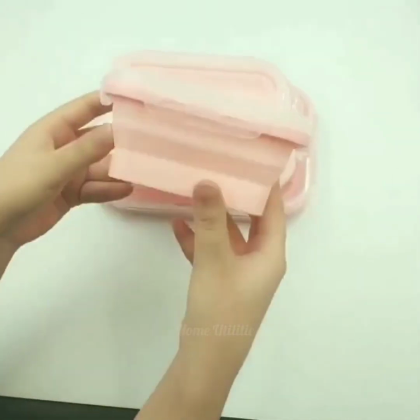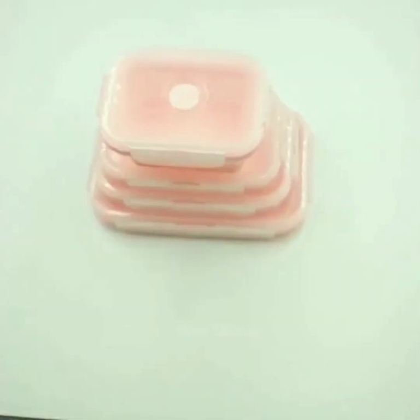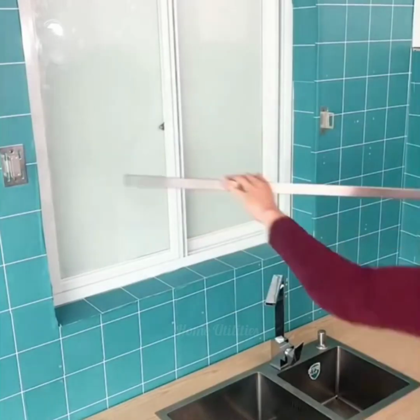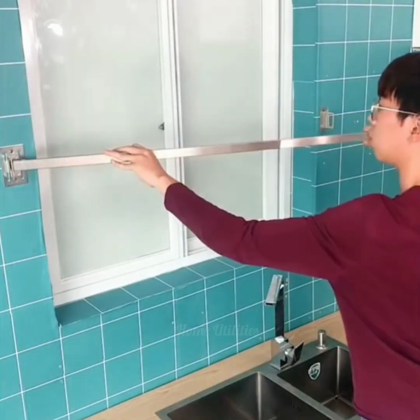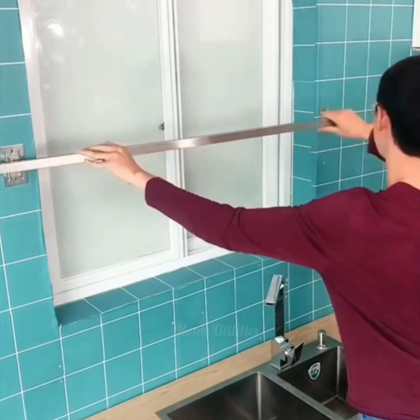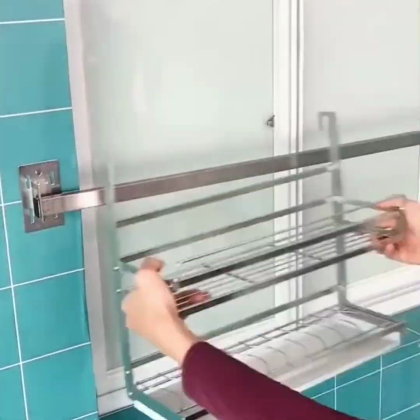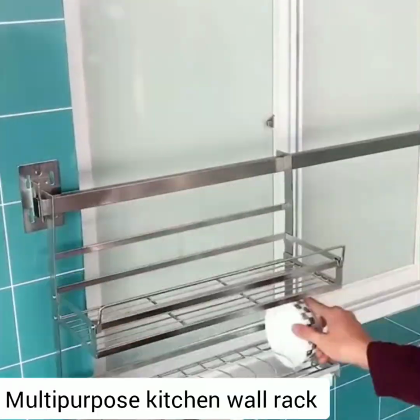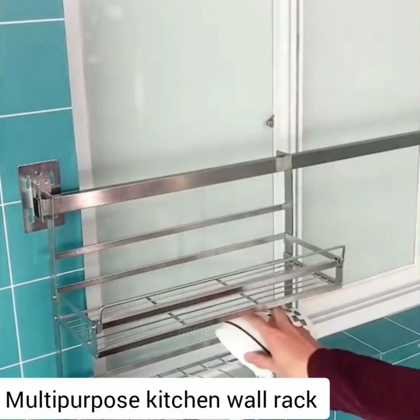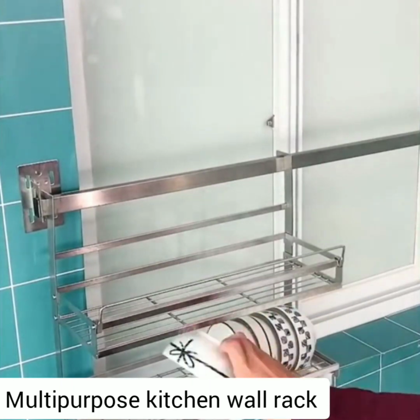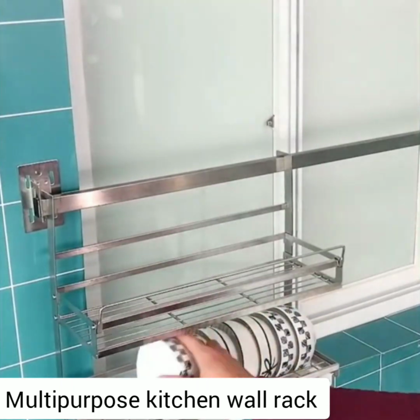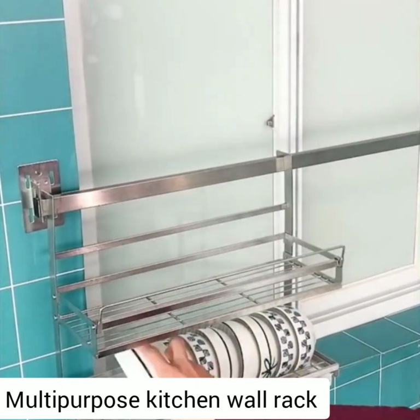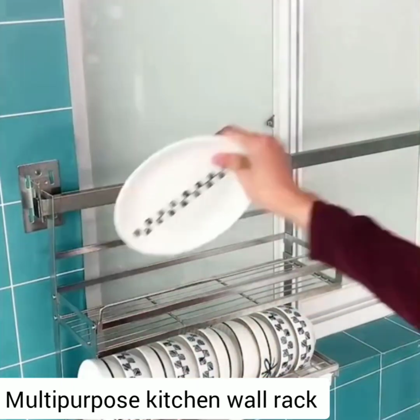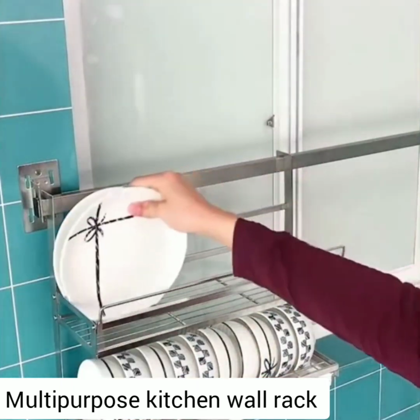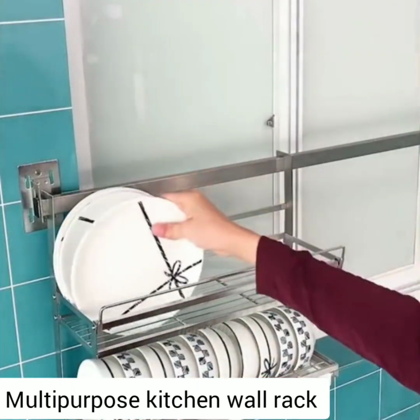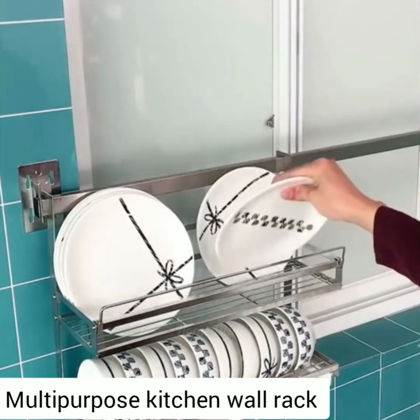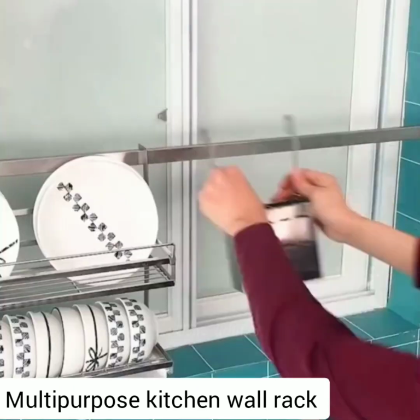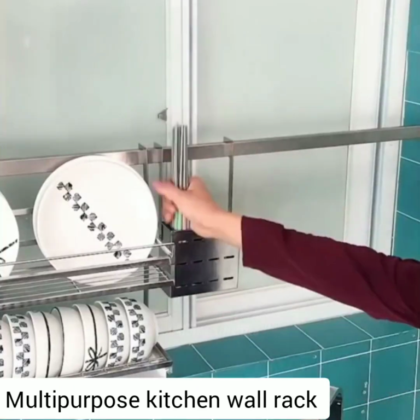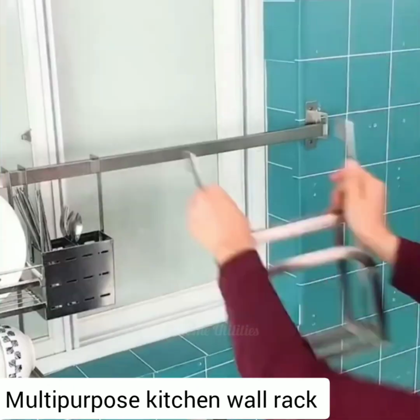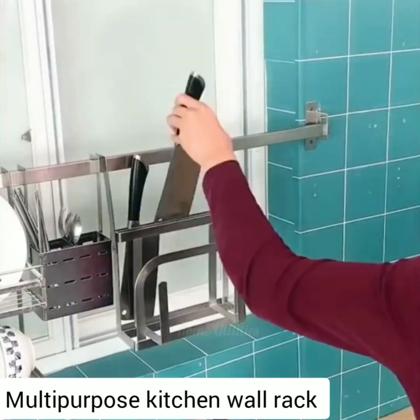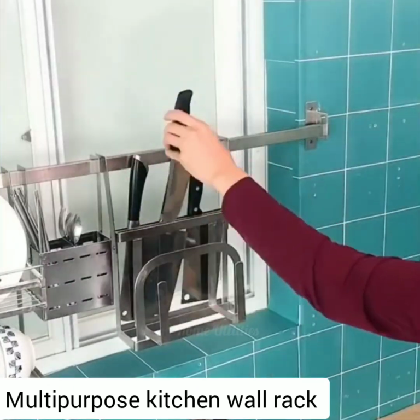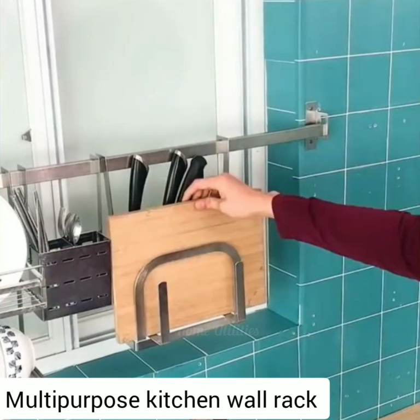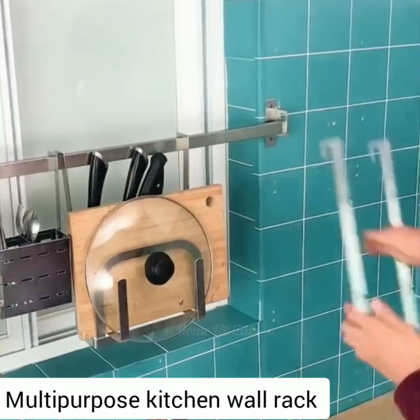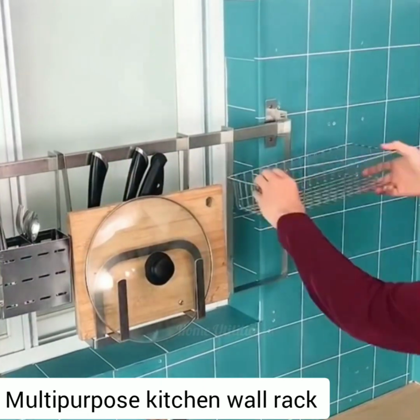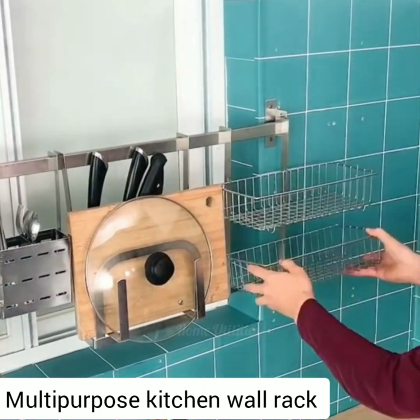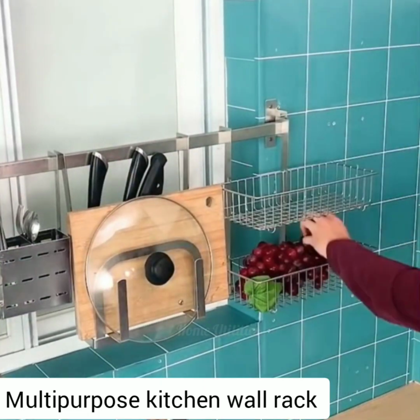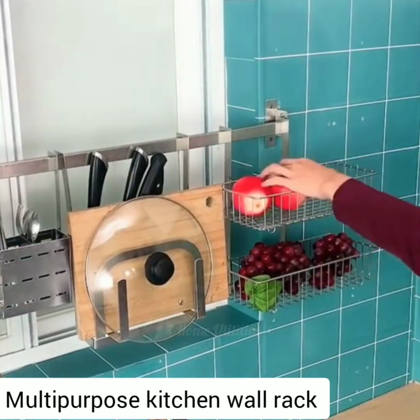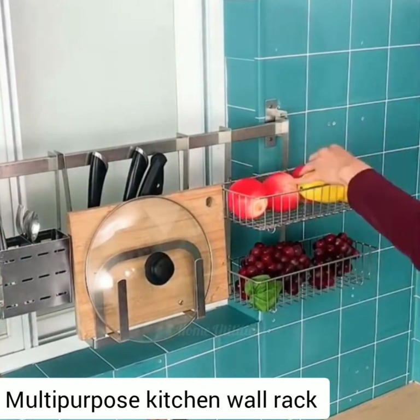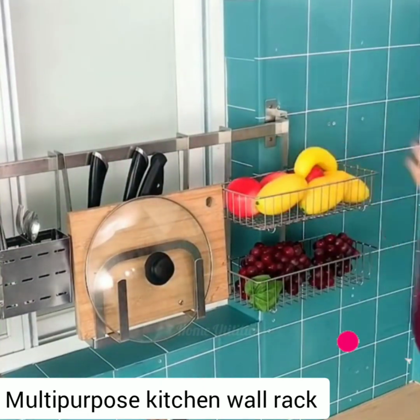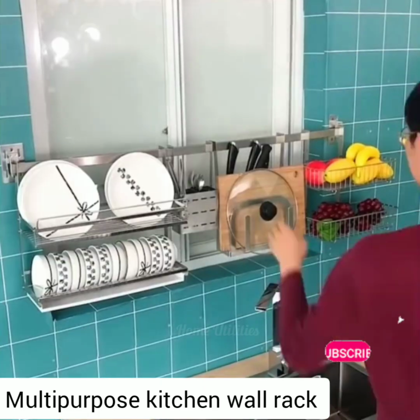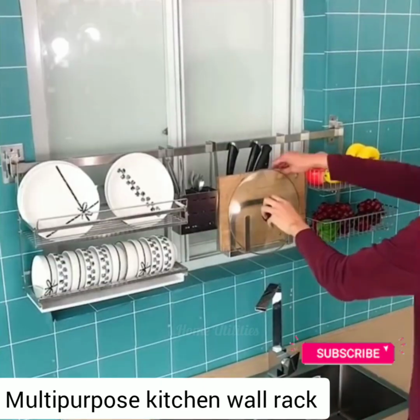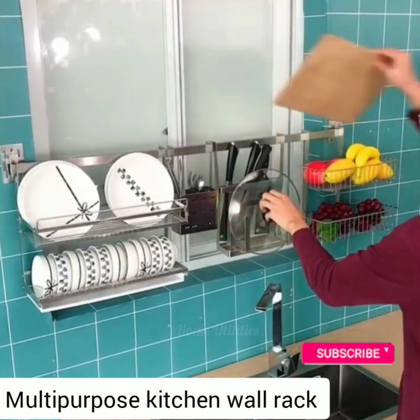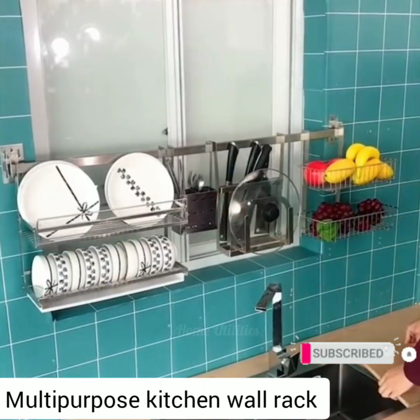Multi-purpose kitchen wall rack. Saves tons of space and time by making it easier to access utensils and supplies, making your kitchen more clean and tidy. It makes it easy to store utensils and keeps everything perfectly organized.